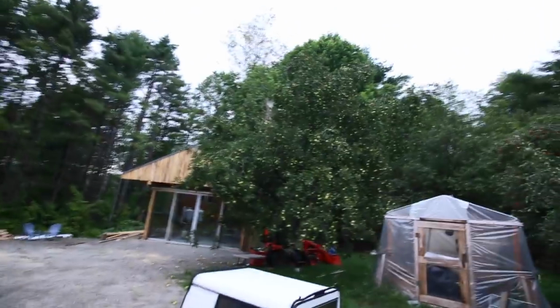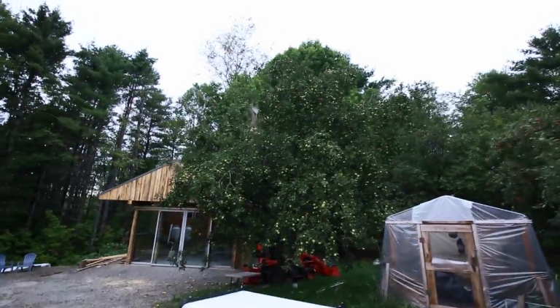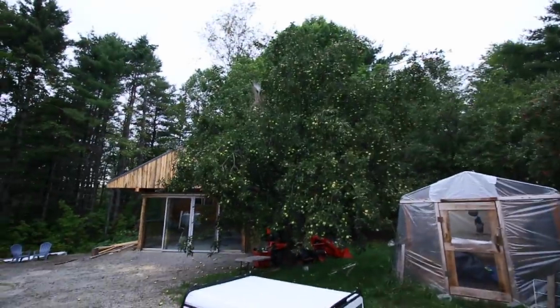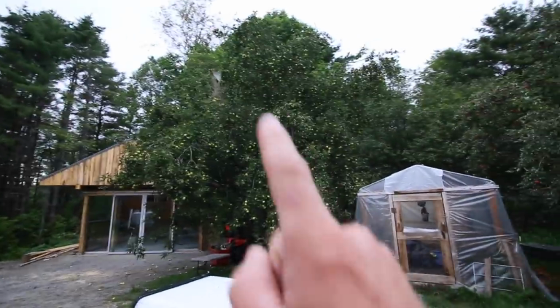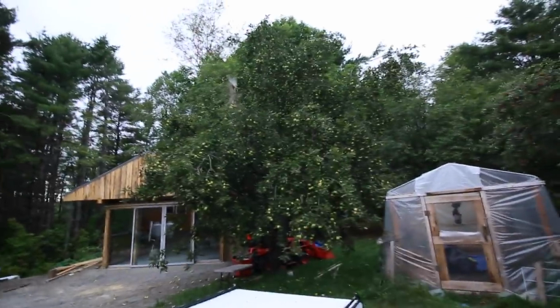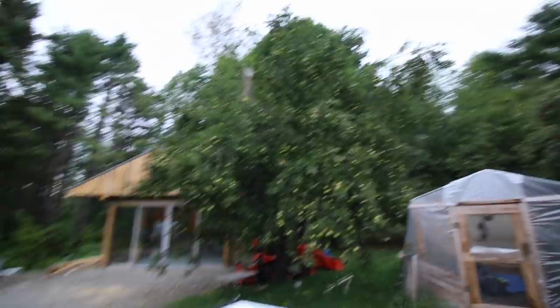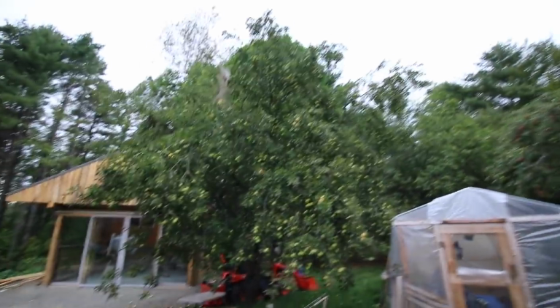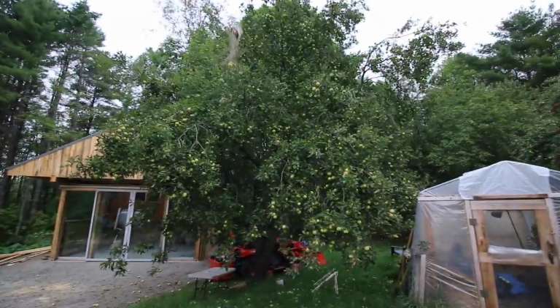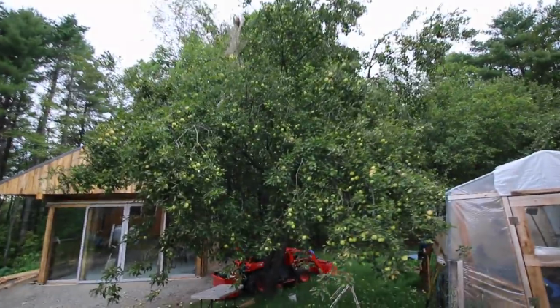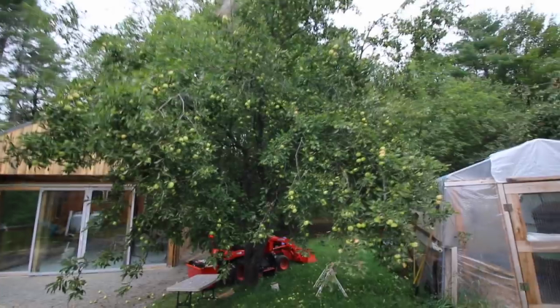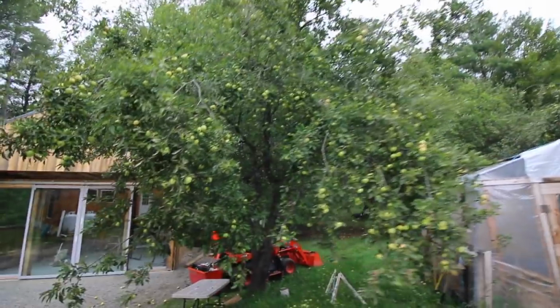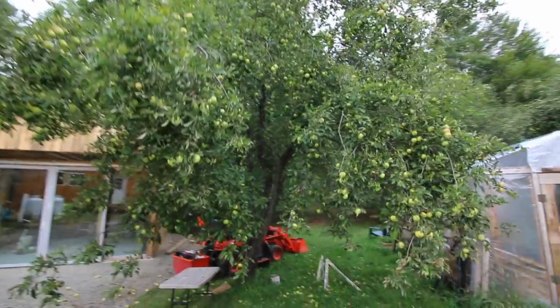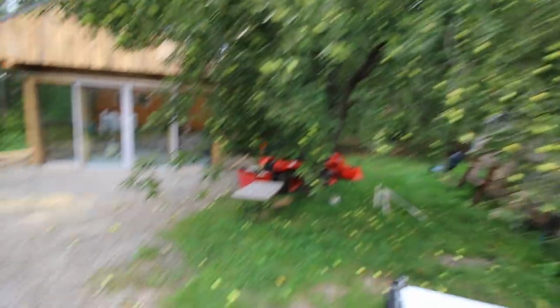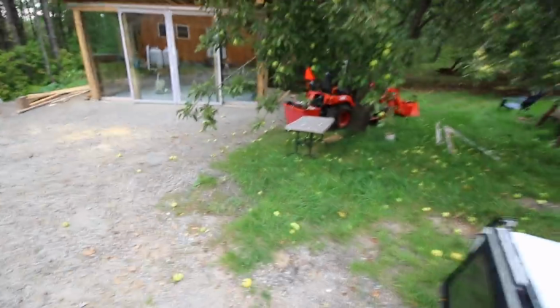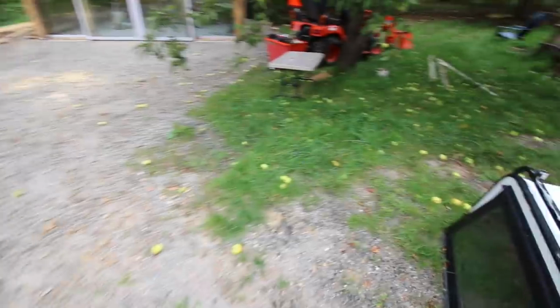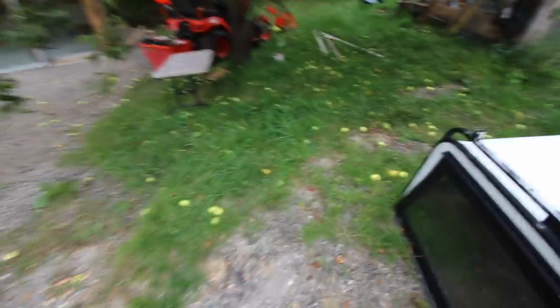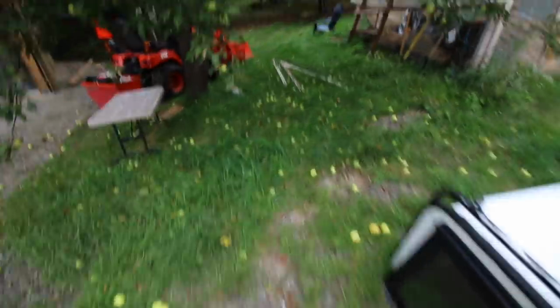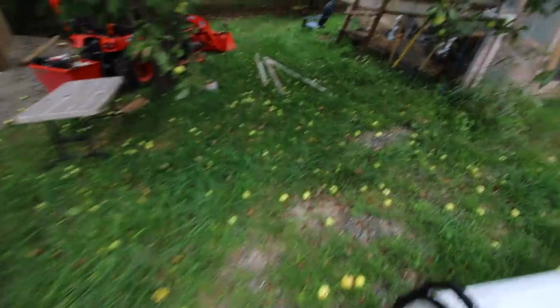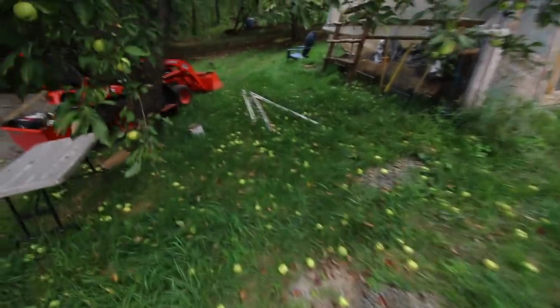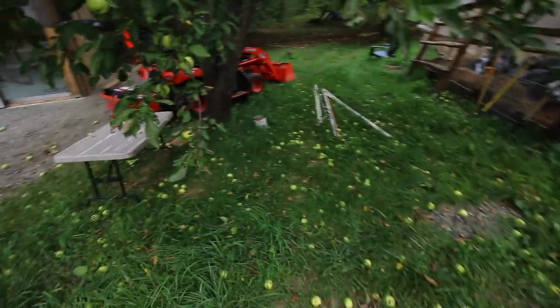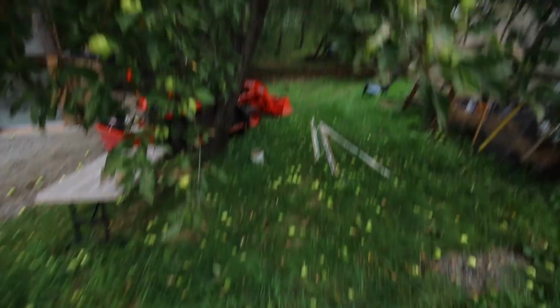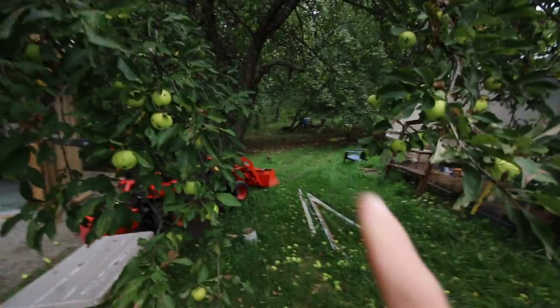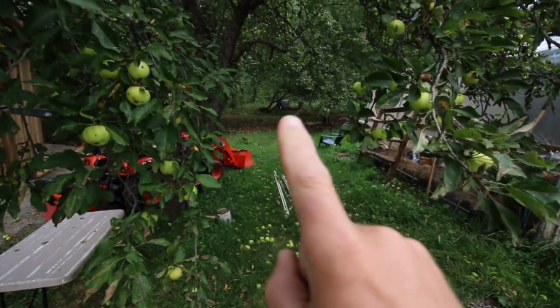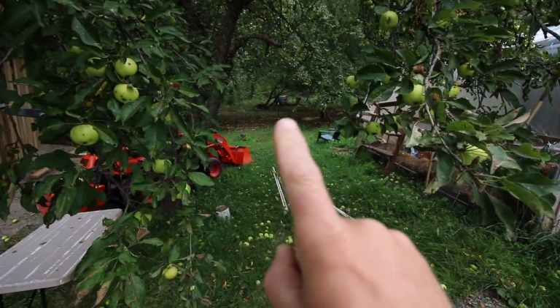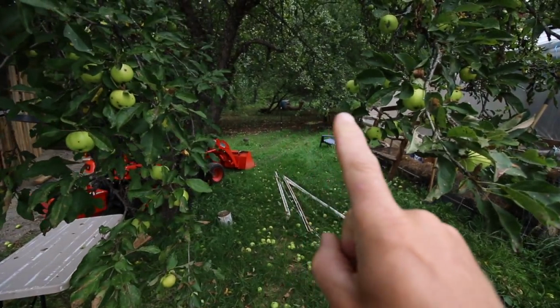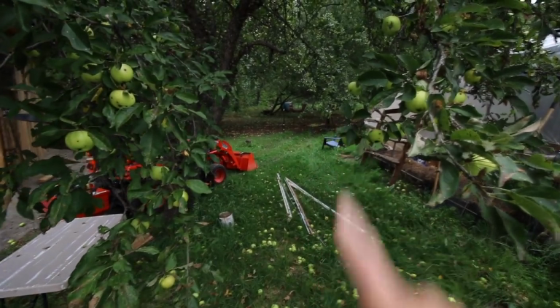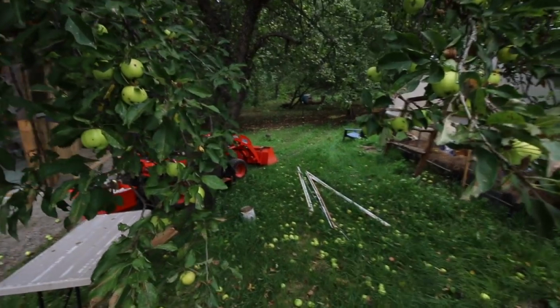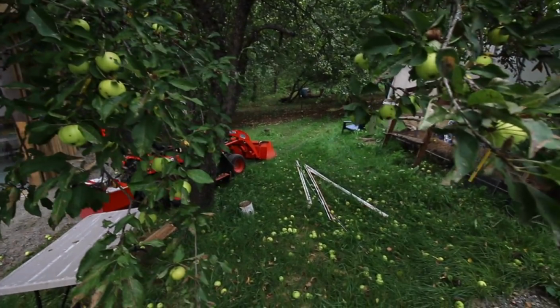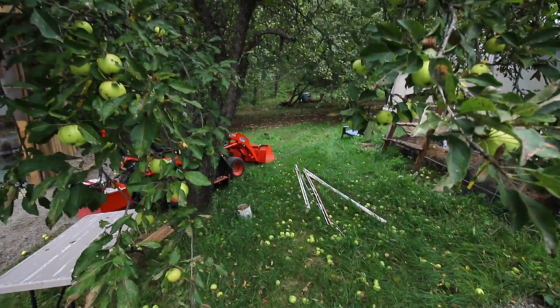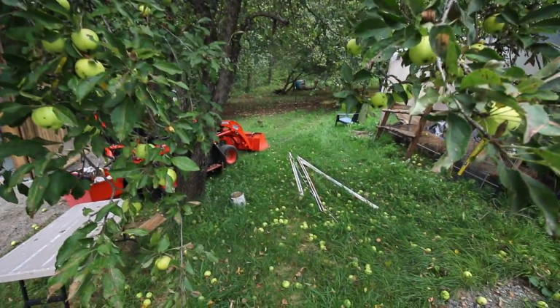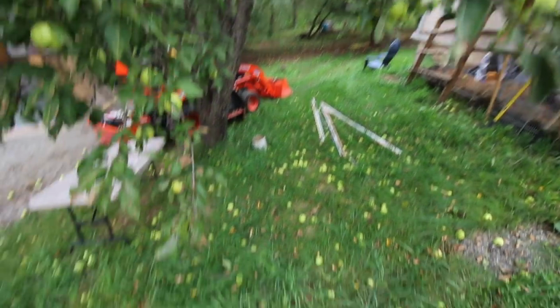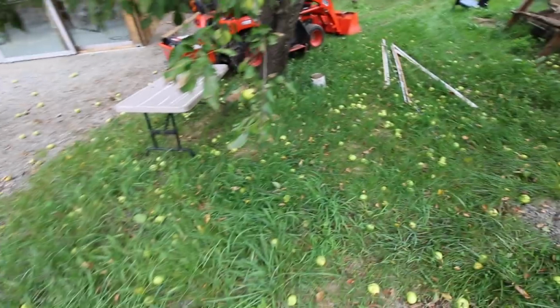The apple trees have been going crazy. We've got all those apples — all the apples on the ground. We've been picking up a lot of them.